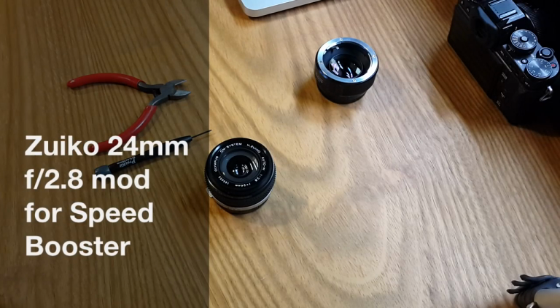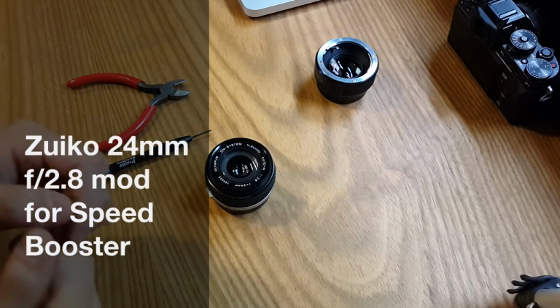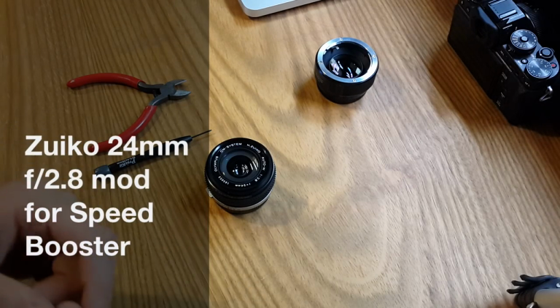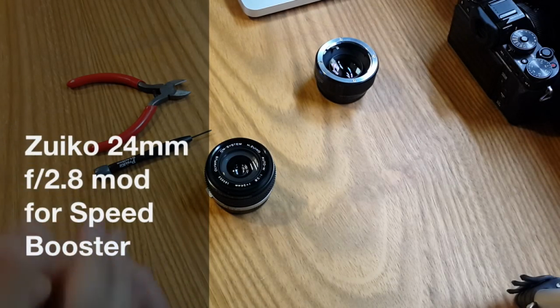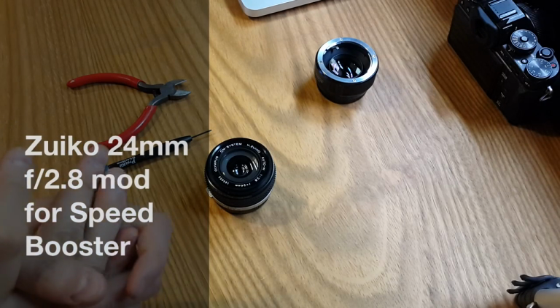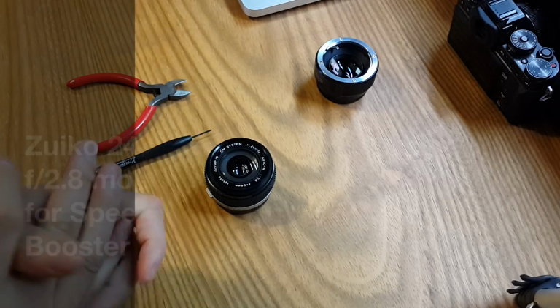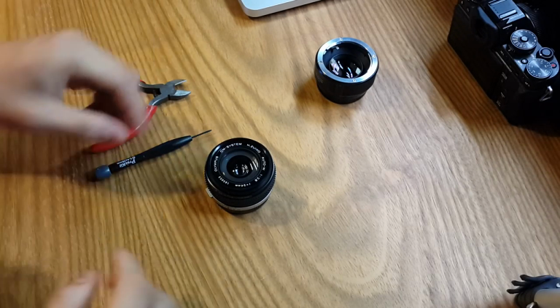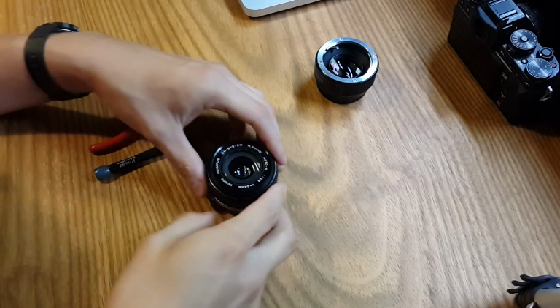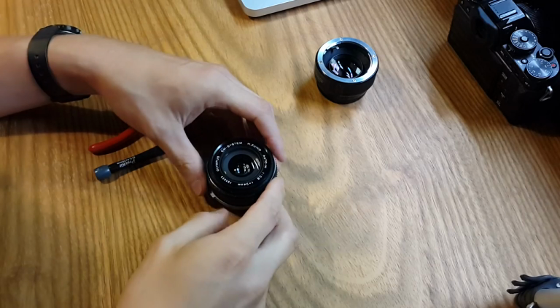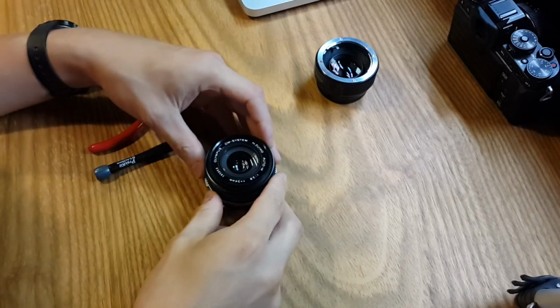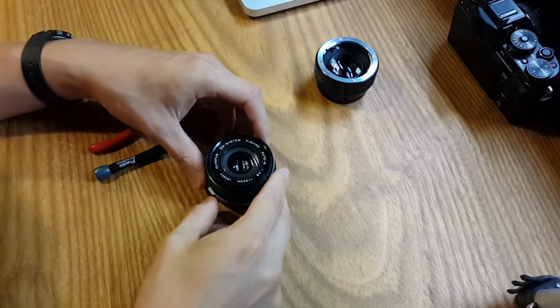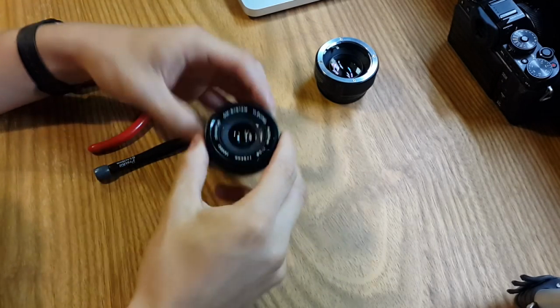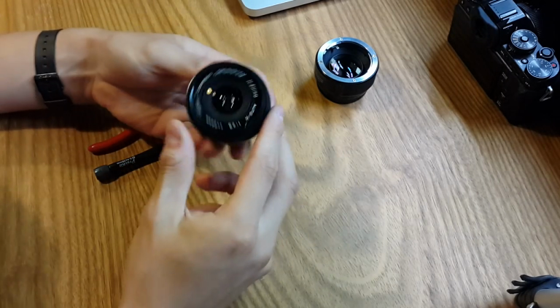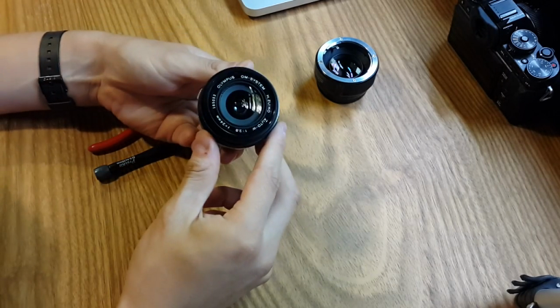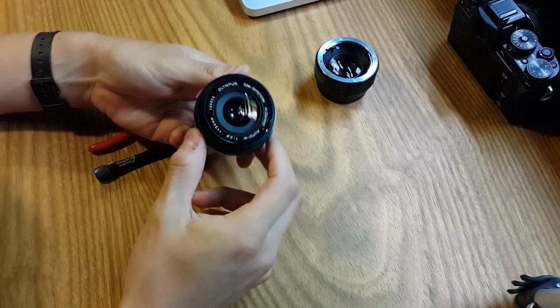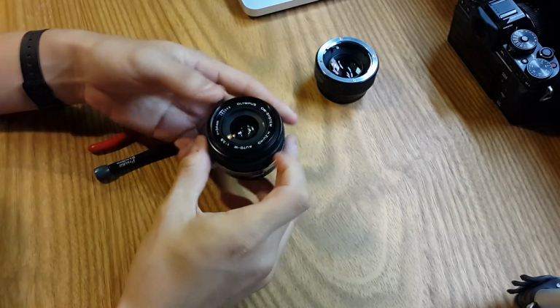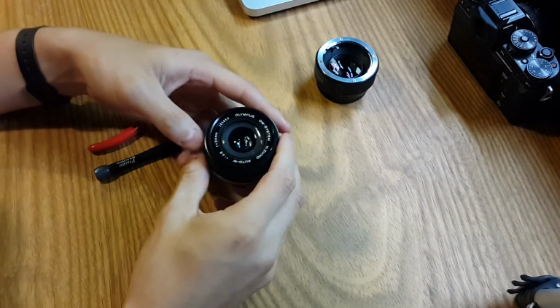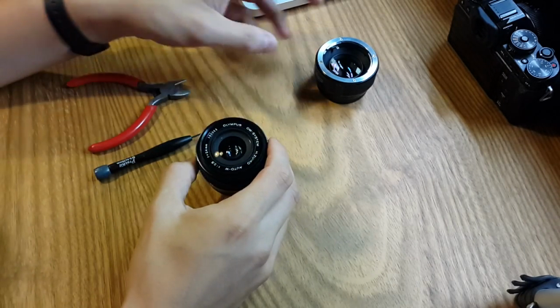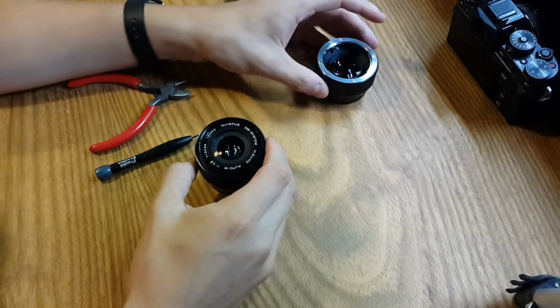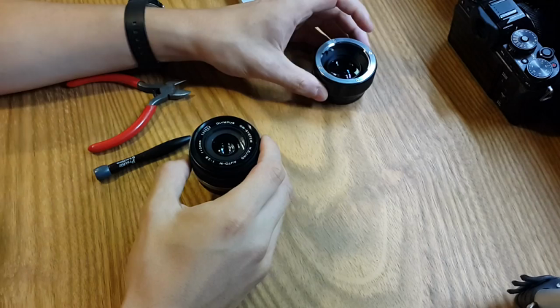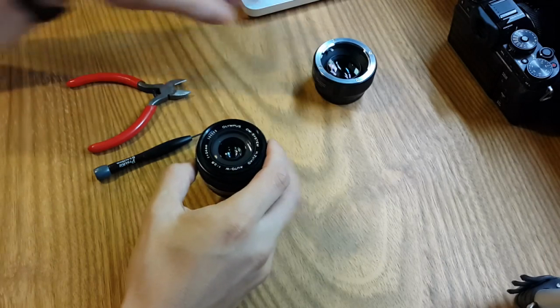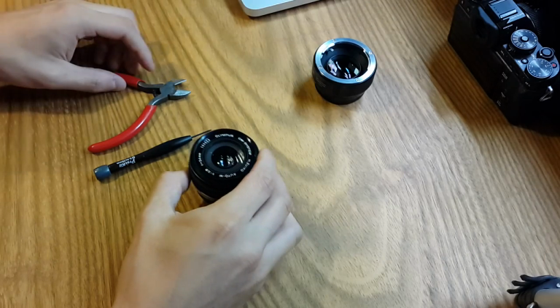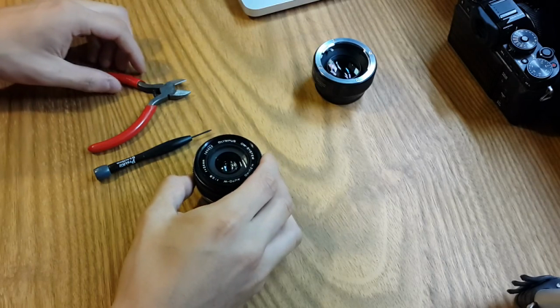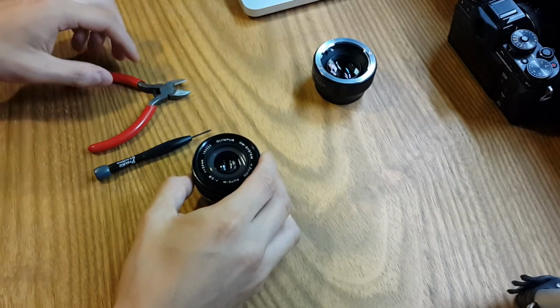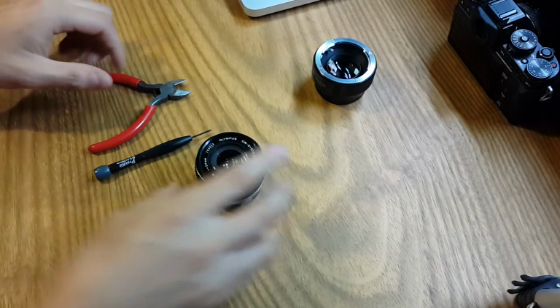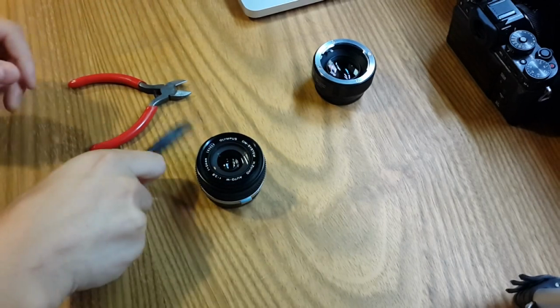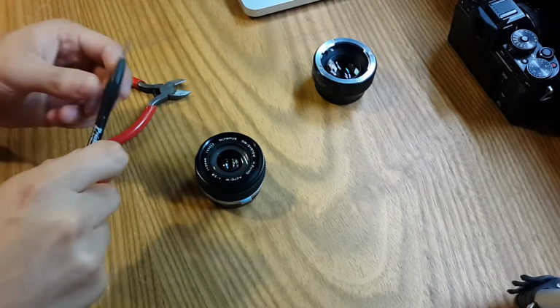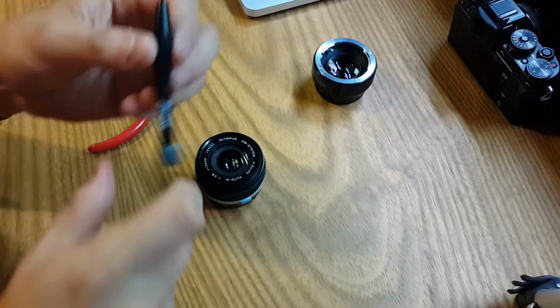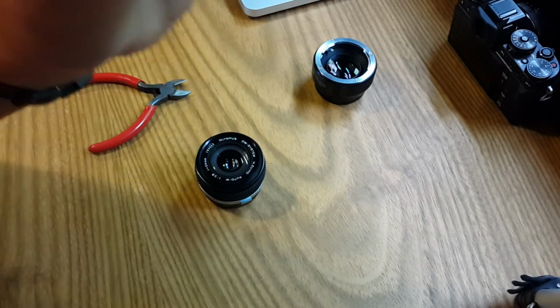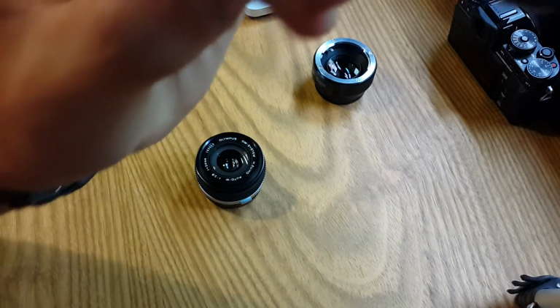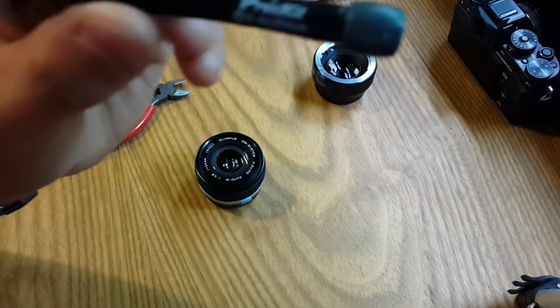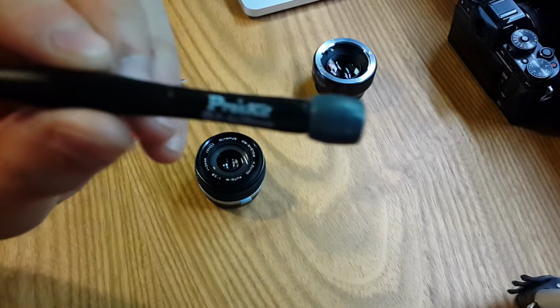Hello and welcome to this new episode of the FUJI OEM channel. Today we are going to take the 24mm Senko 2.8 that wasn't compatible with the speed booster and made modifications to be able to use it.